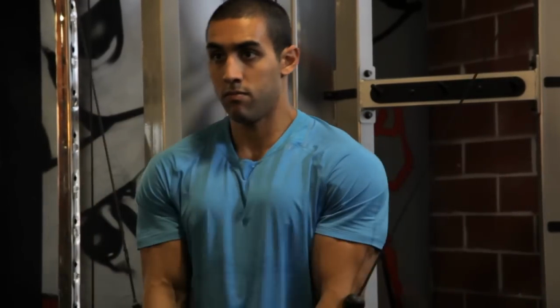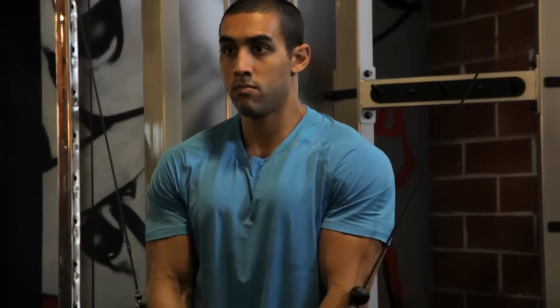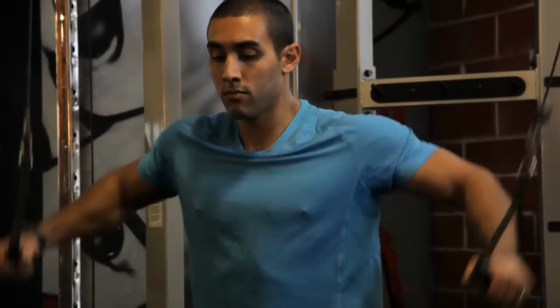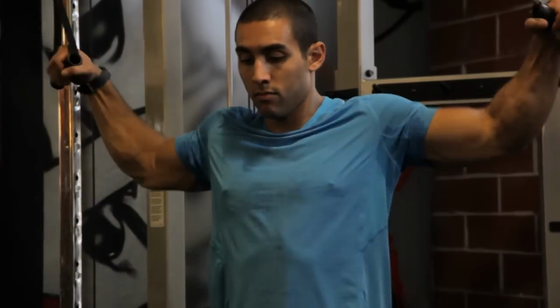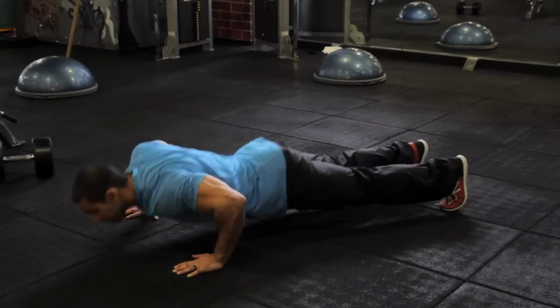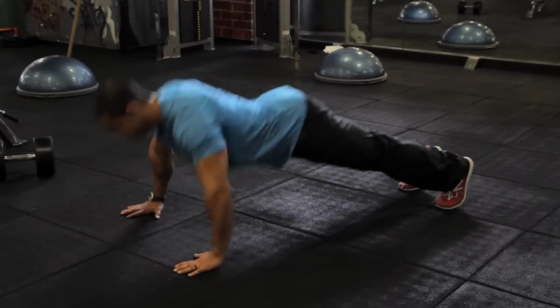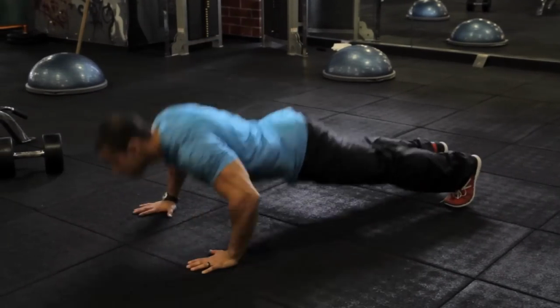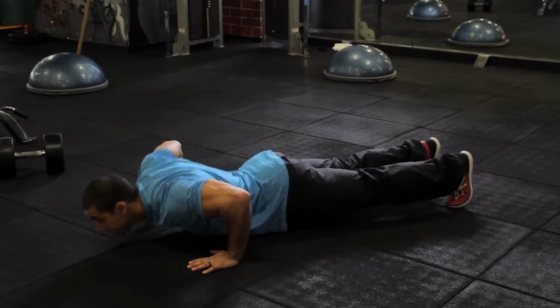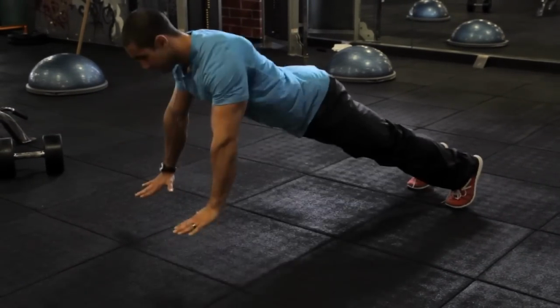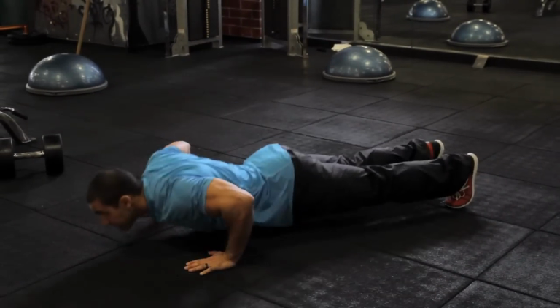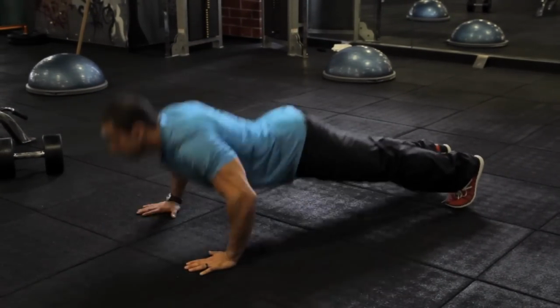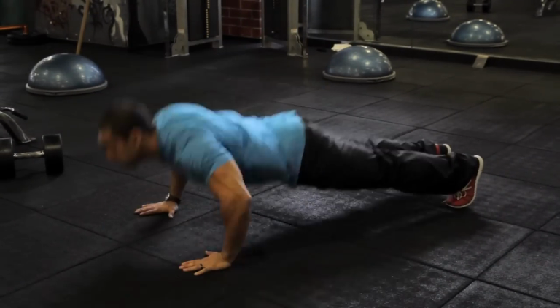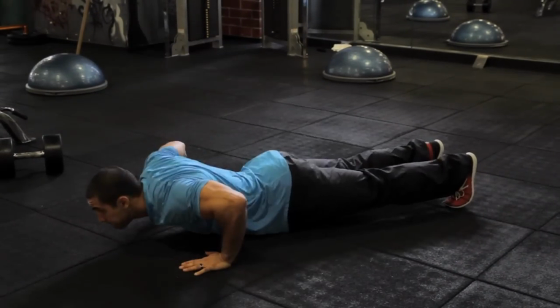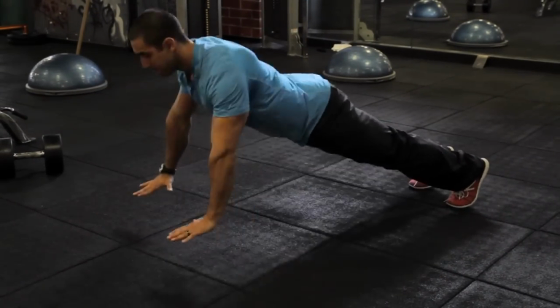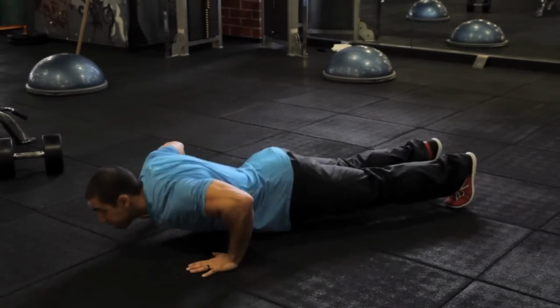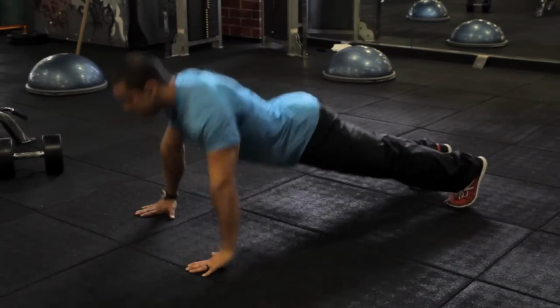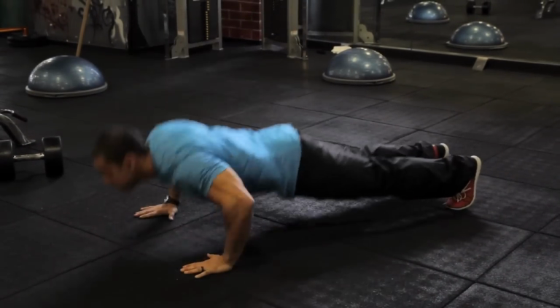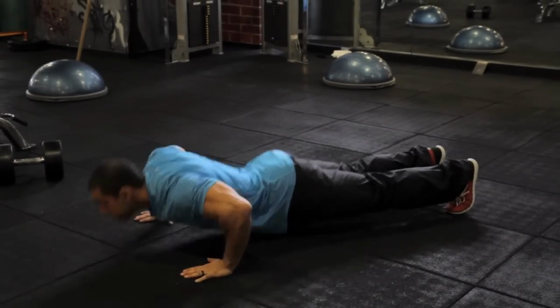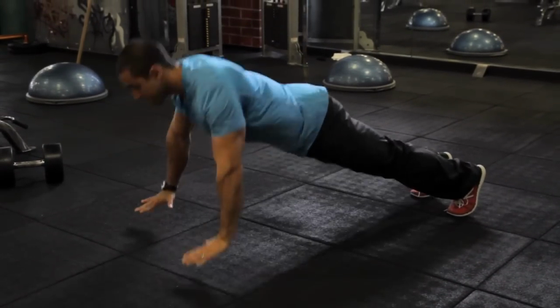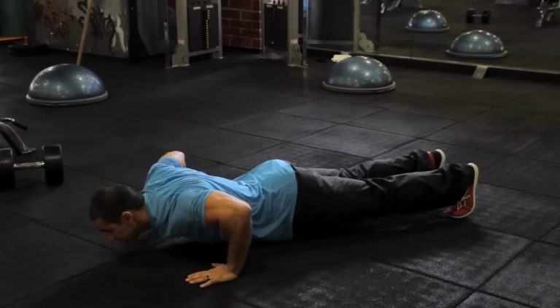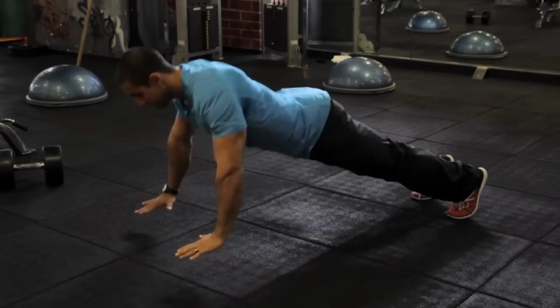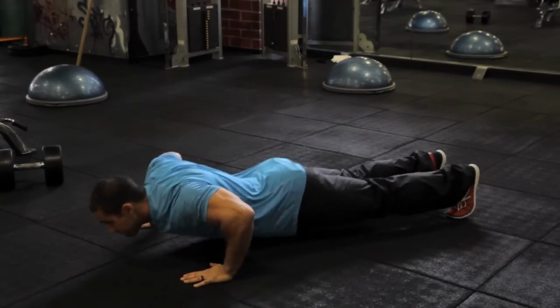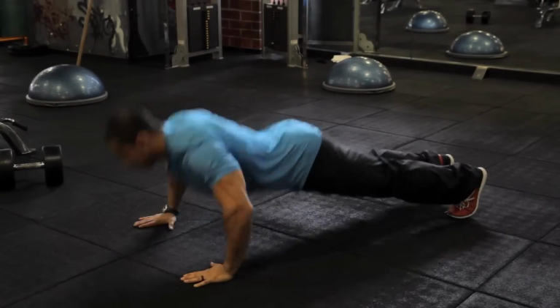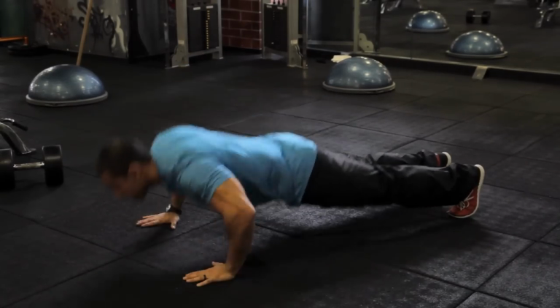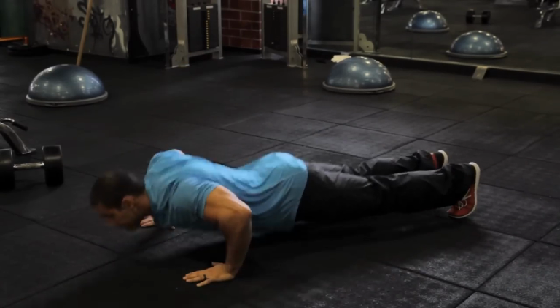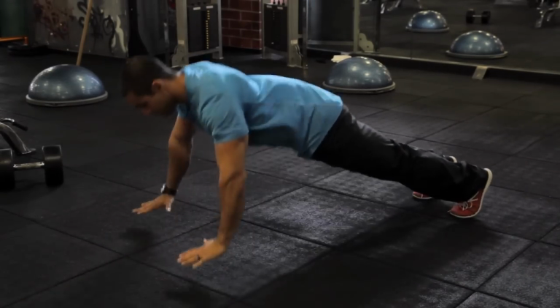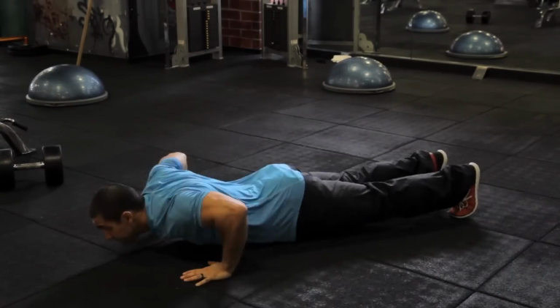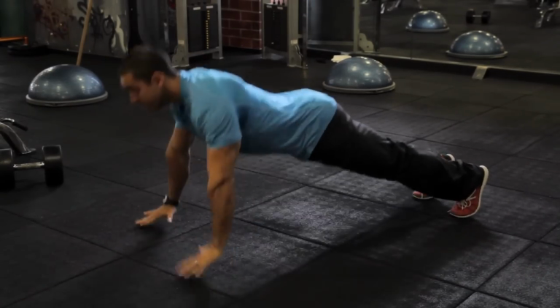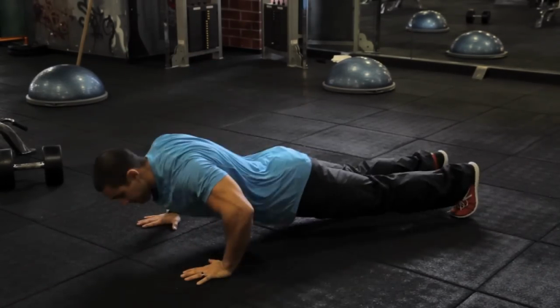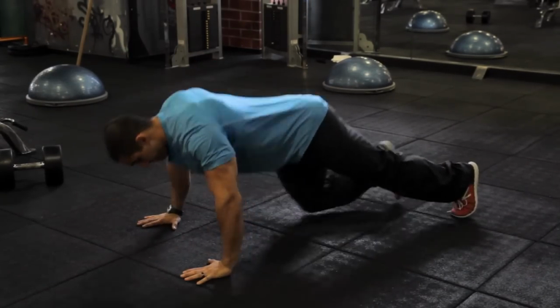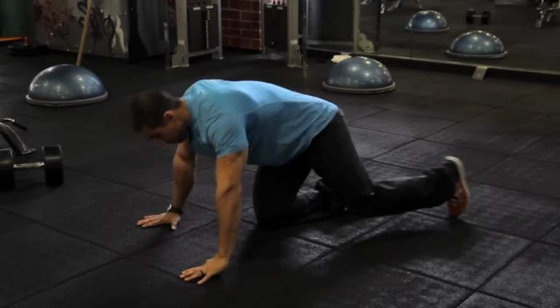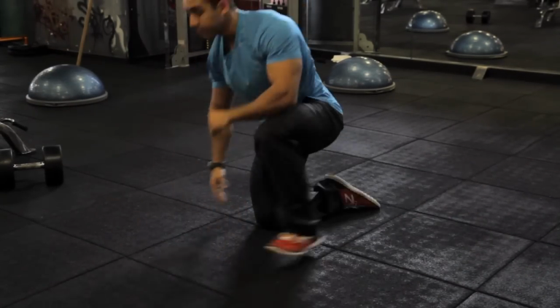You're going to superset this with power push-ups. For the power push-ups, you want these to be as explosive as possible, so you want to try to get as high off the ground as you can. You're only going to do ten reps, and this is meant to be done immediately after the downward flies with no rest.